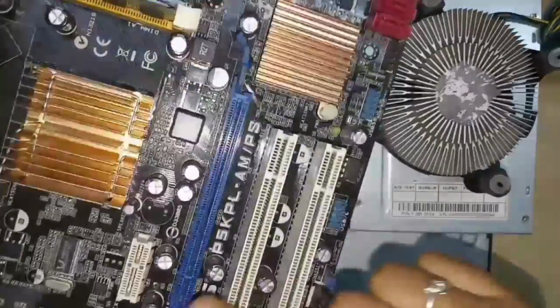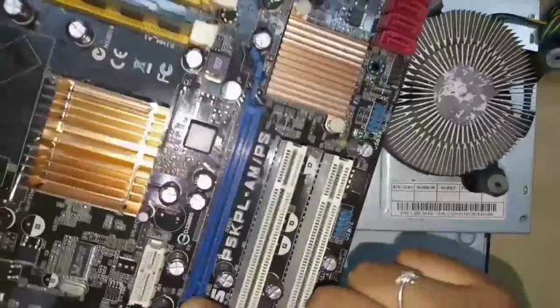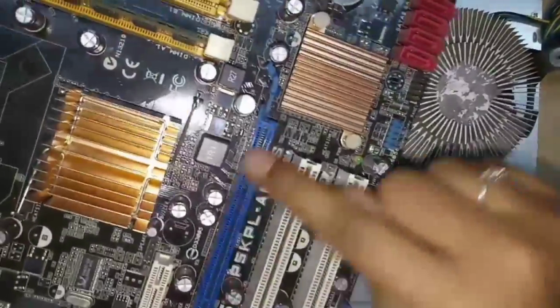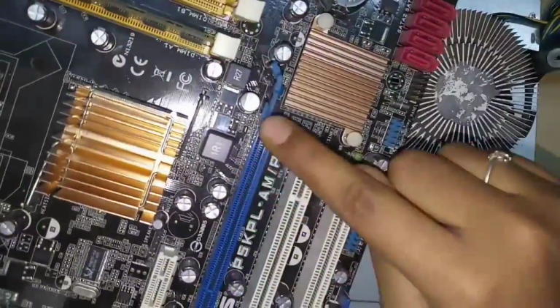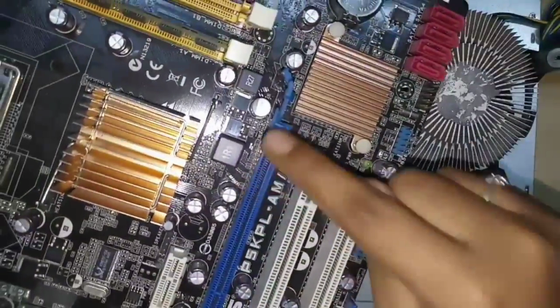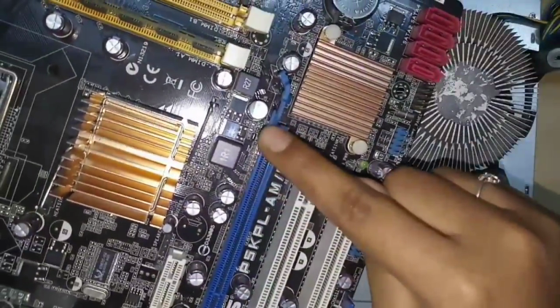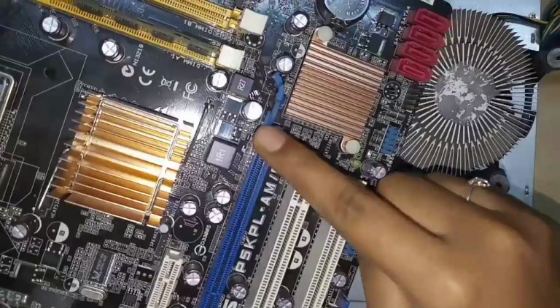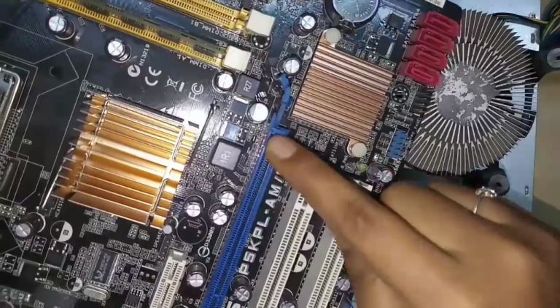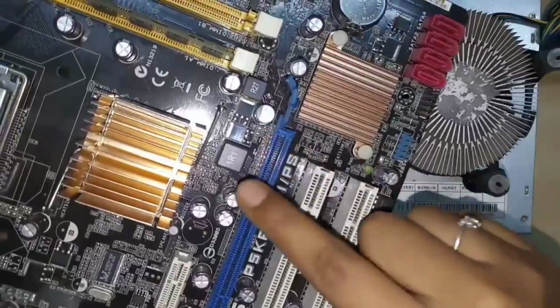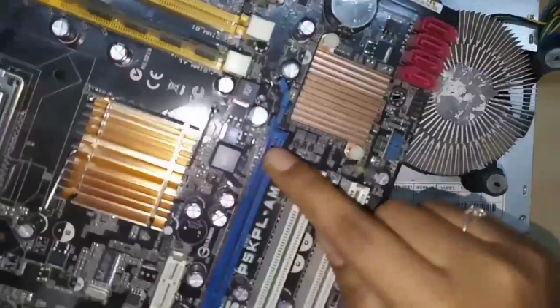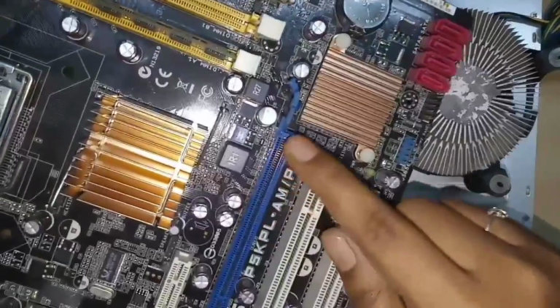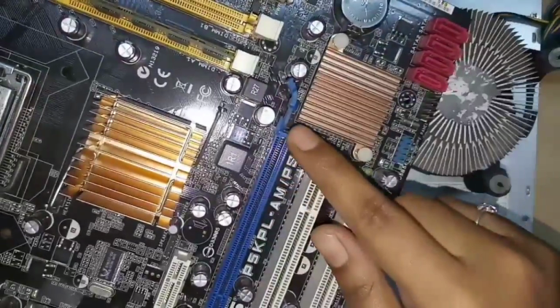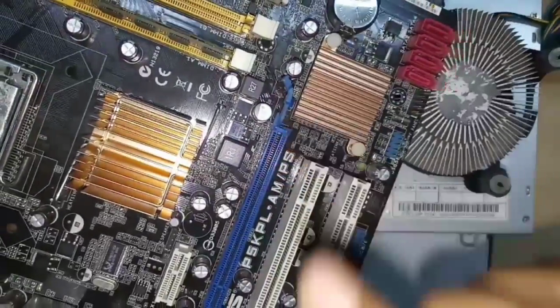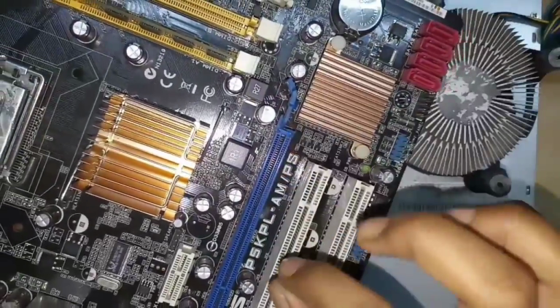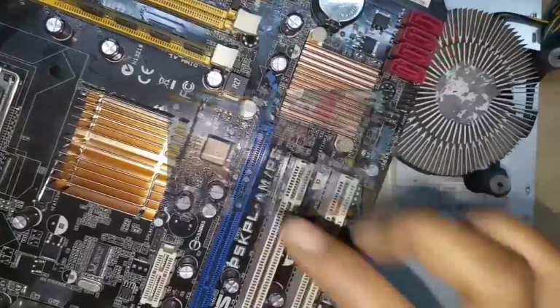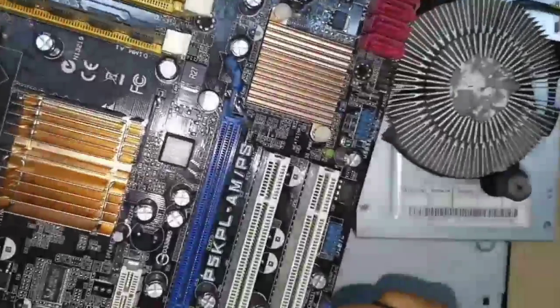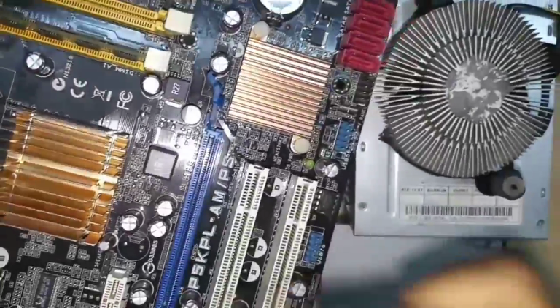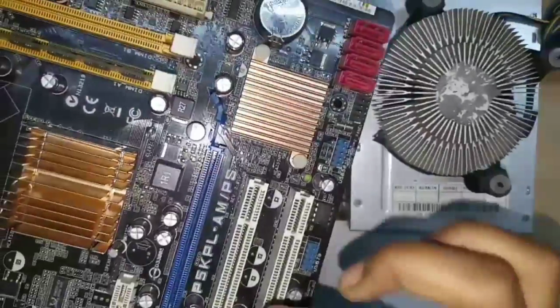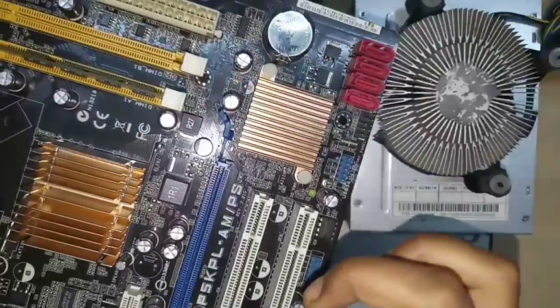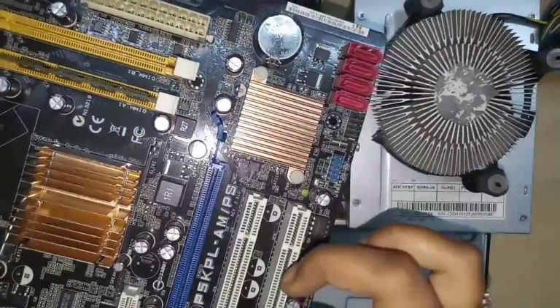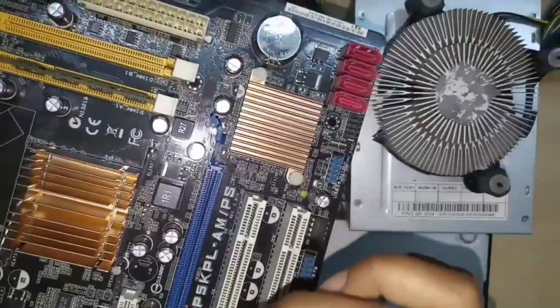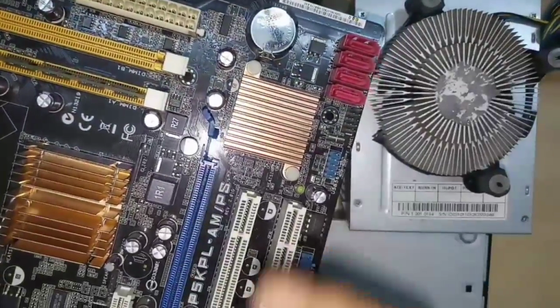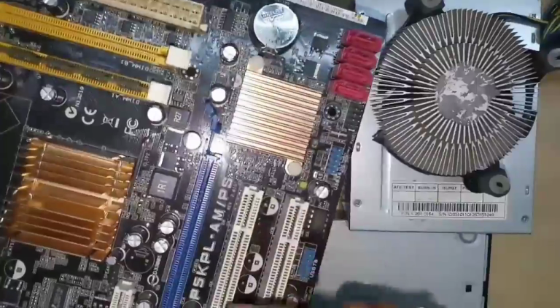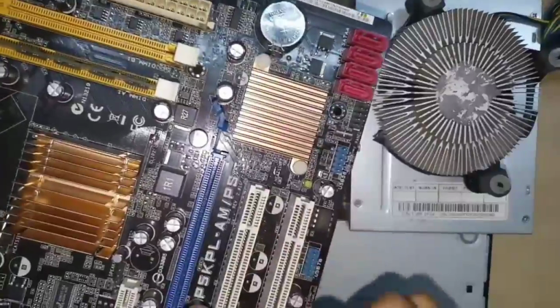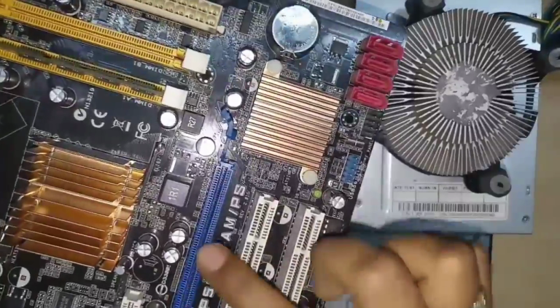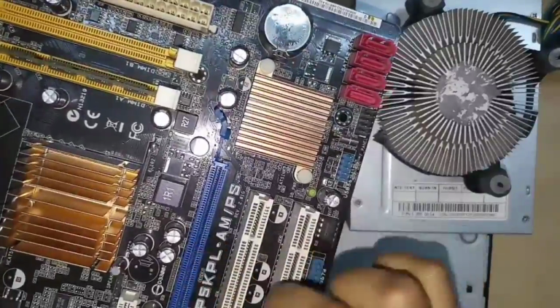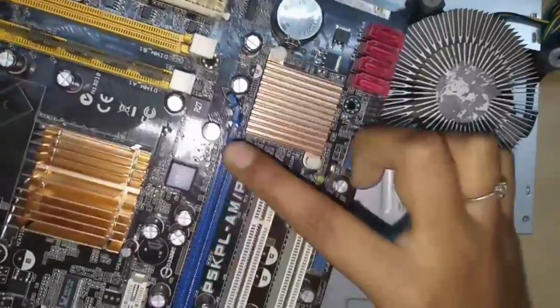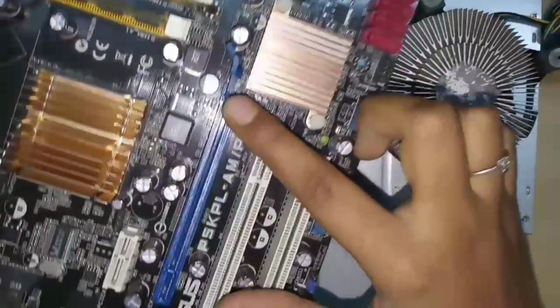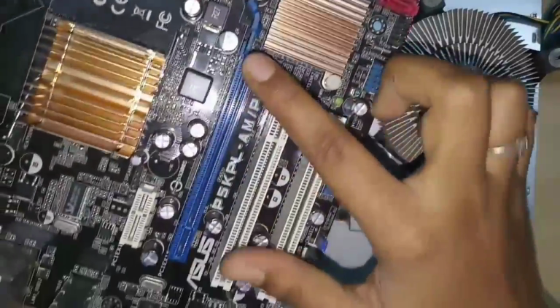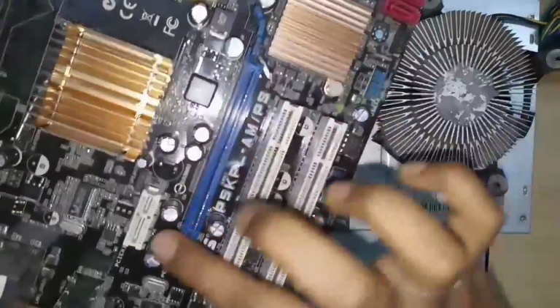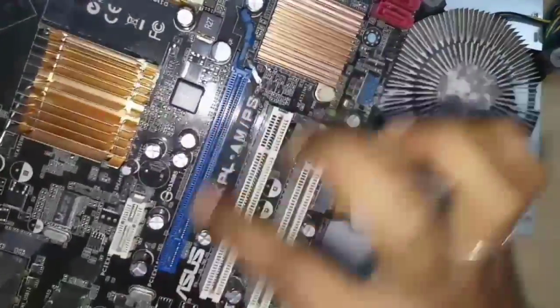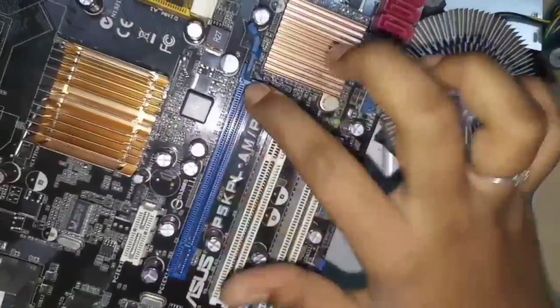This is the PCIe port — Peripheral Component Interconnect Express. It is used for the graphics card, SSD, or Wi-Fi card.